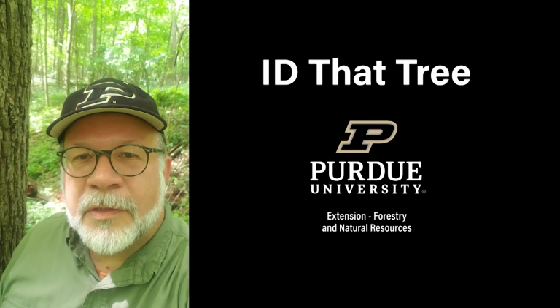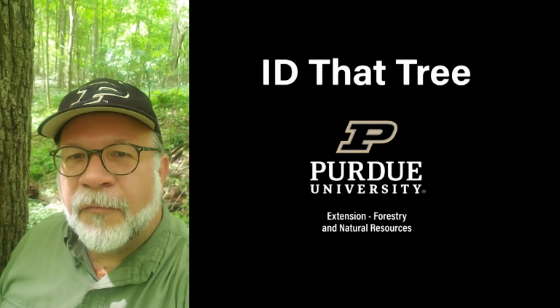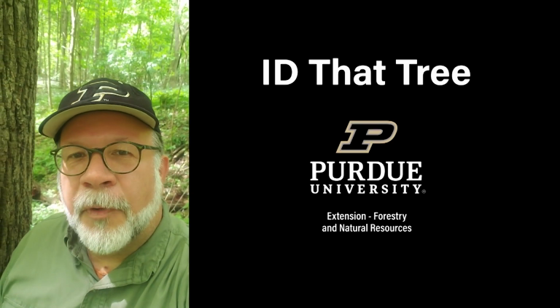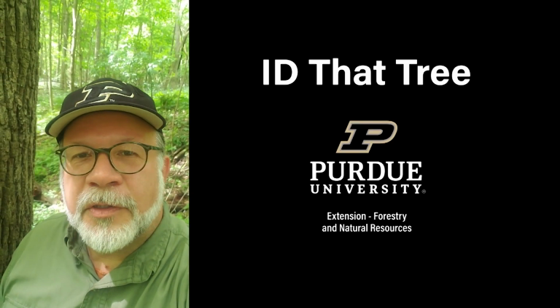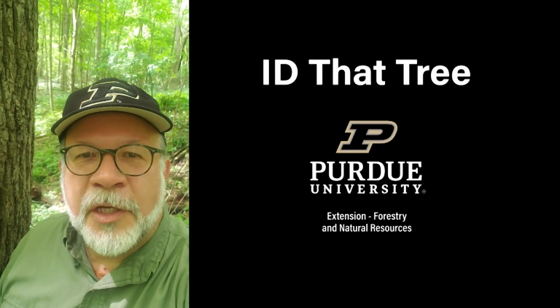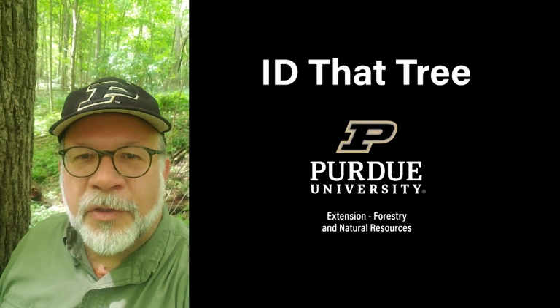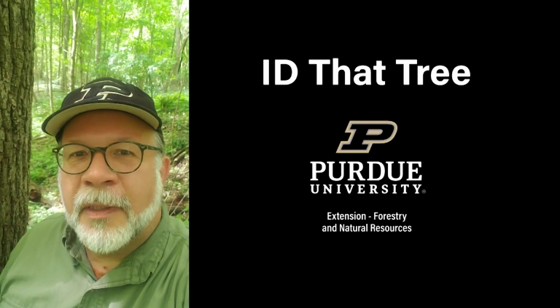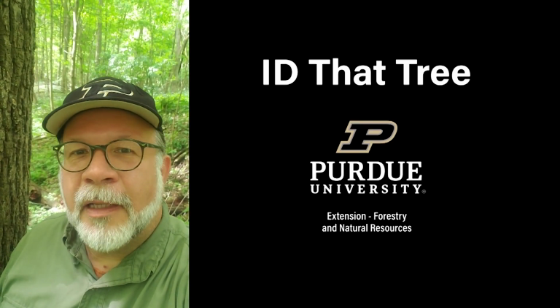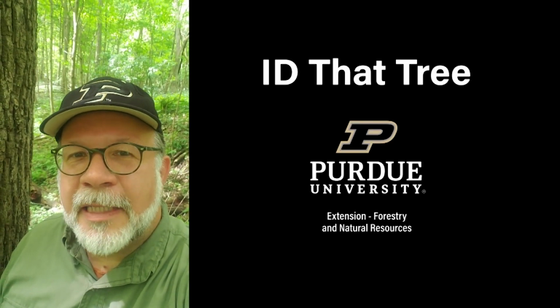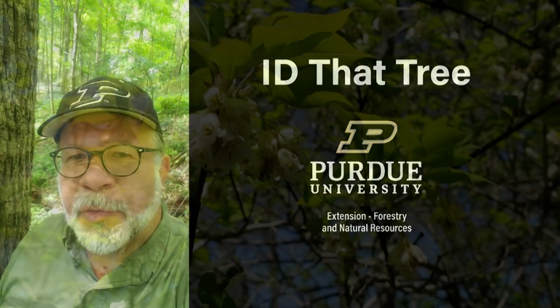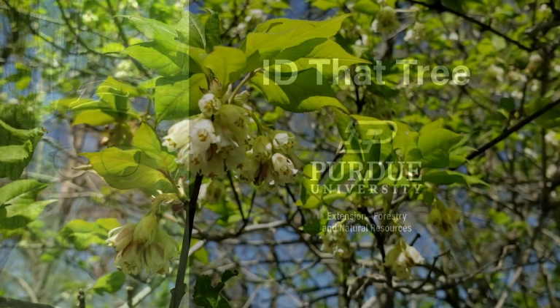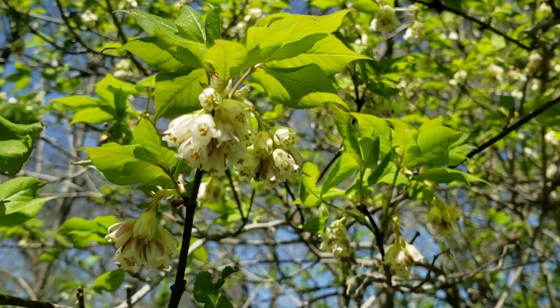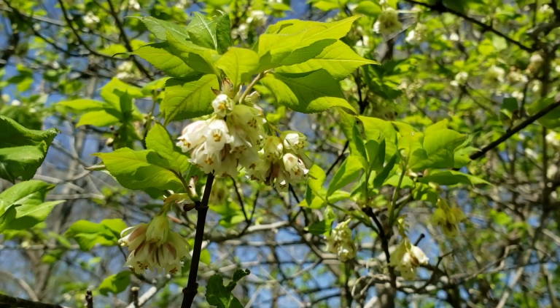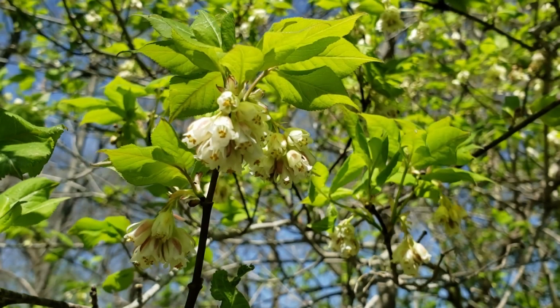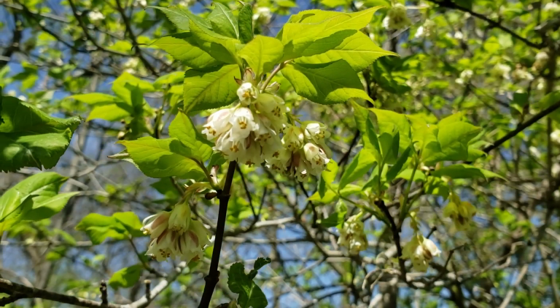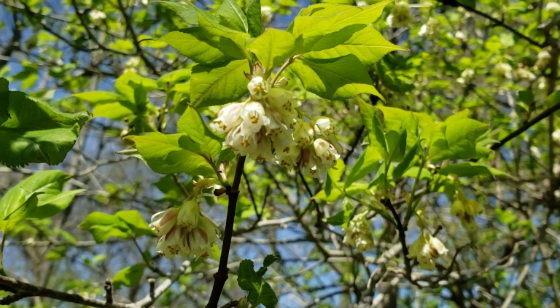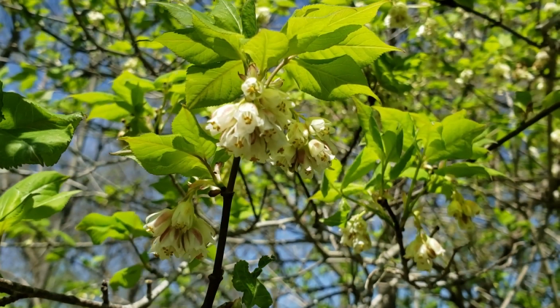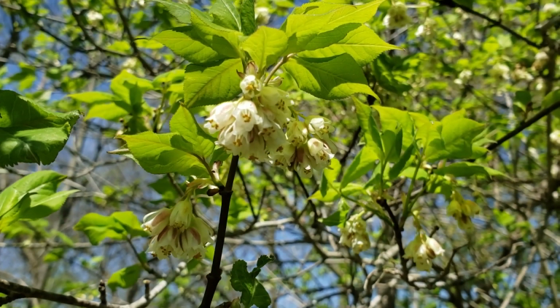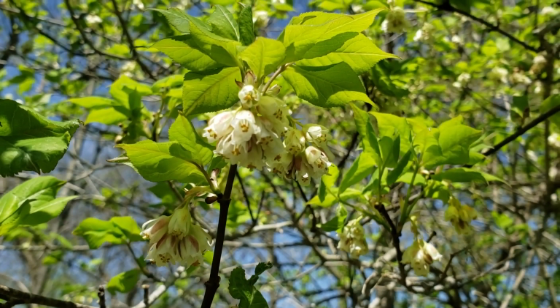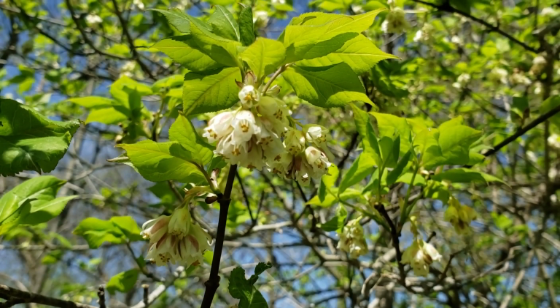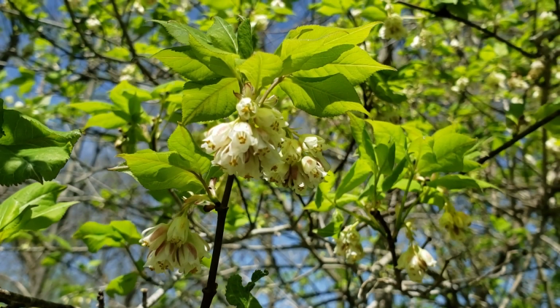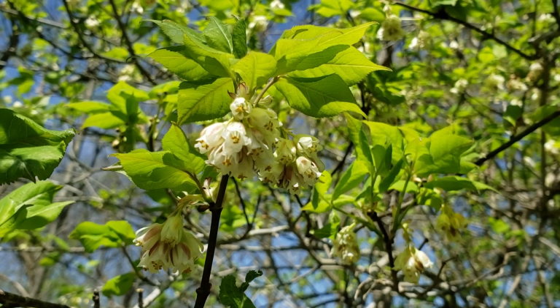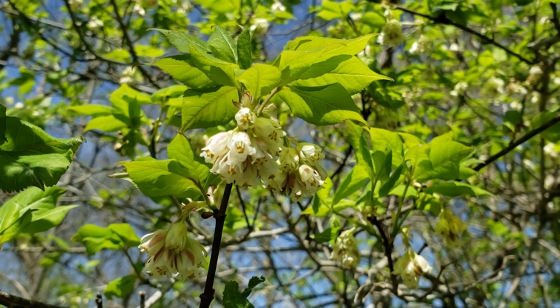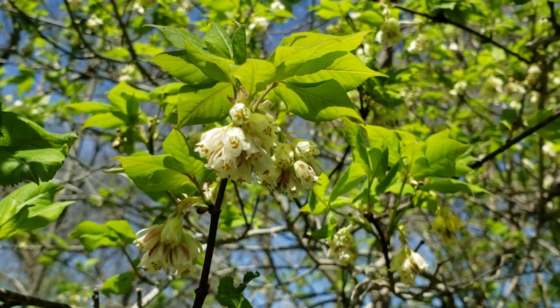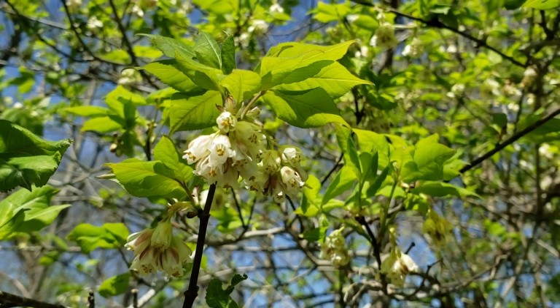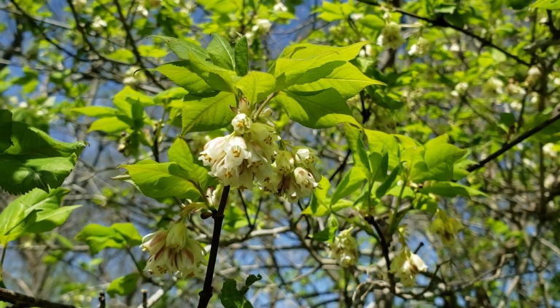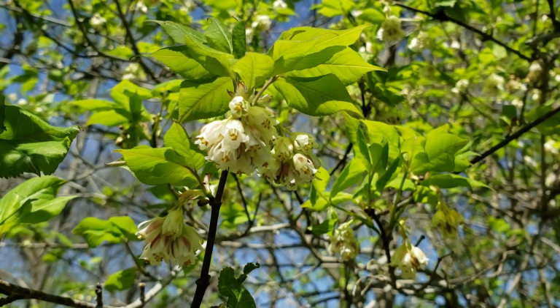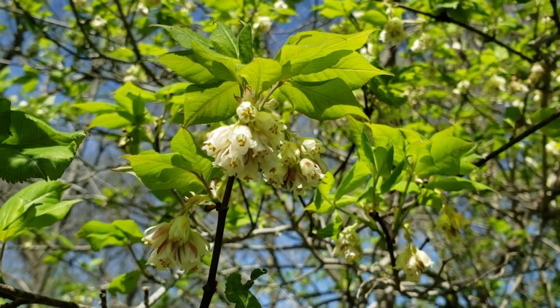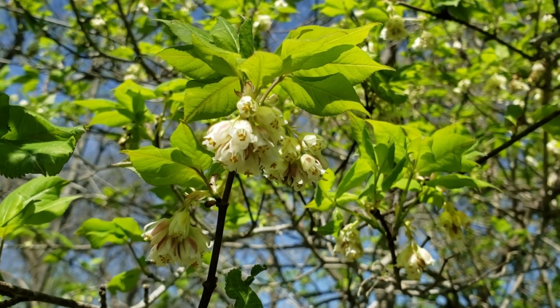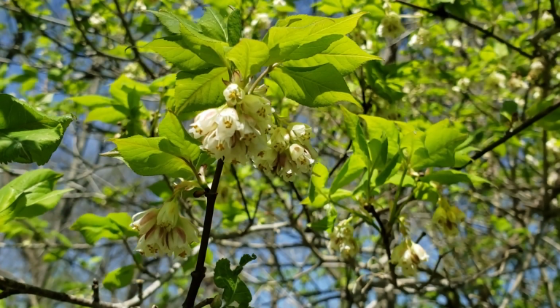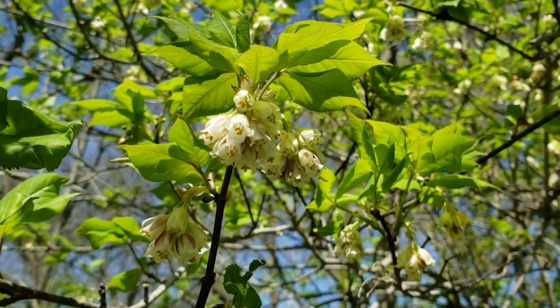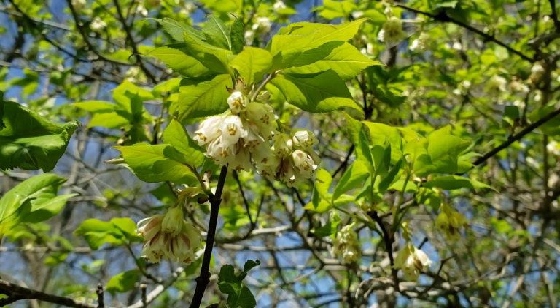This is Lenny Farley, Purdue University Extension Forester. Now let's ID that tree. In this edition of ID that tree we're actually going to take a look at one of our shrubs here in Indiana that's producing some nice blooms here in the last weeks of April. This is bladder nut.